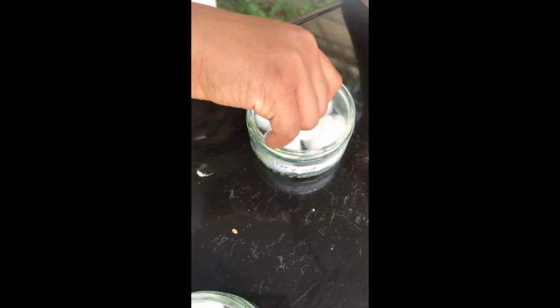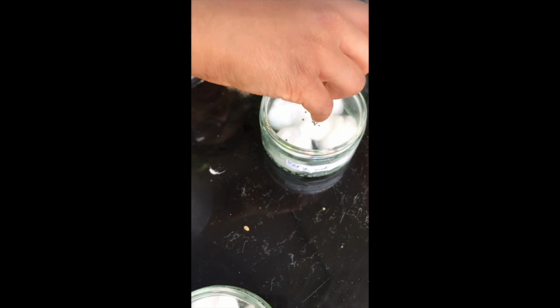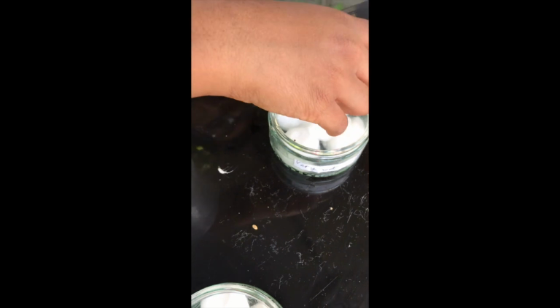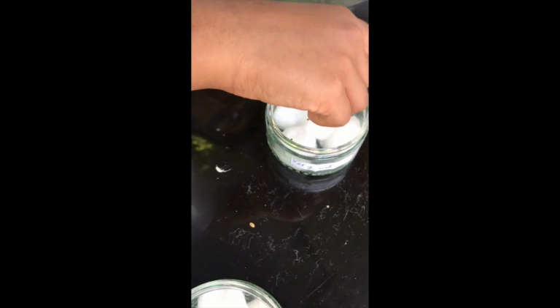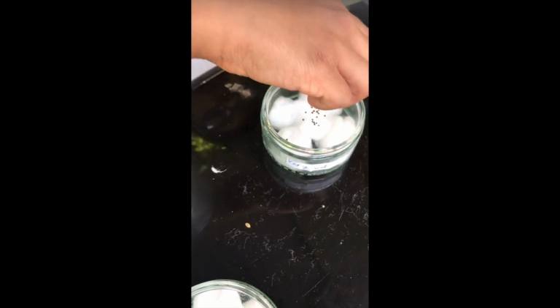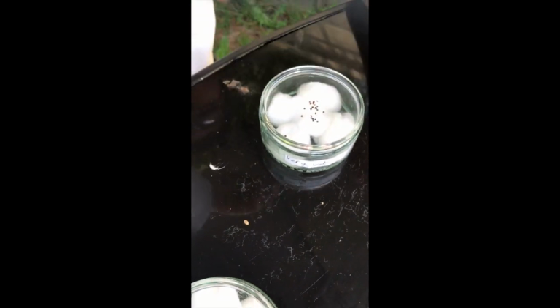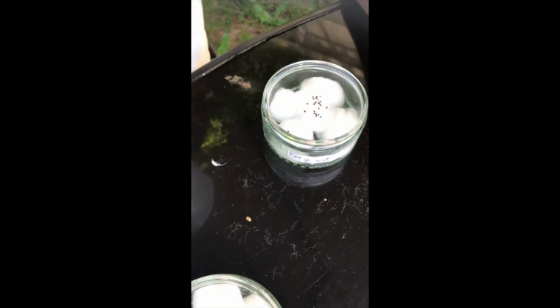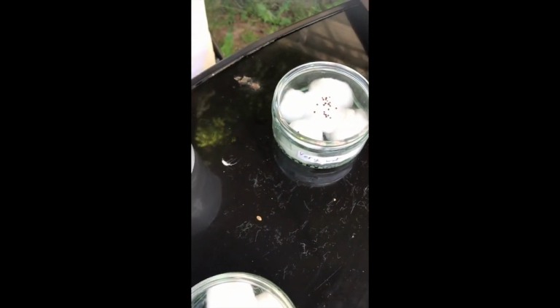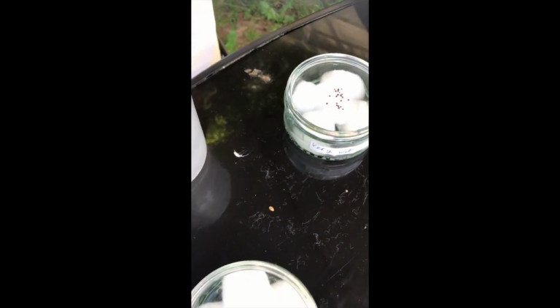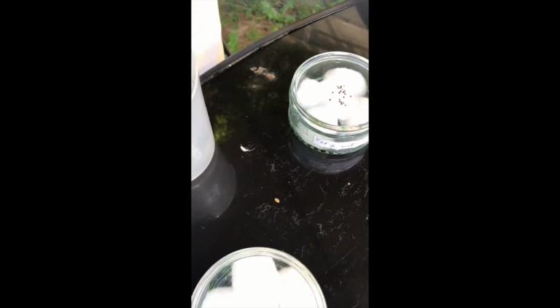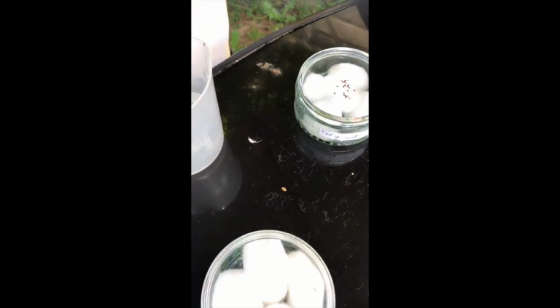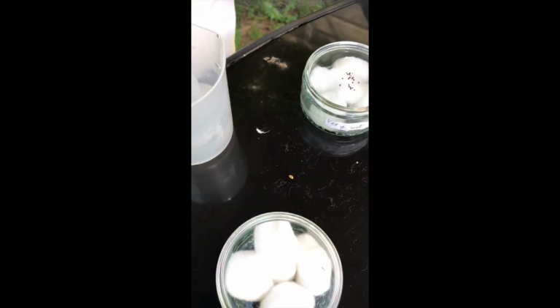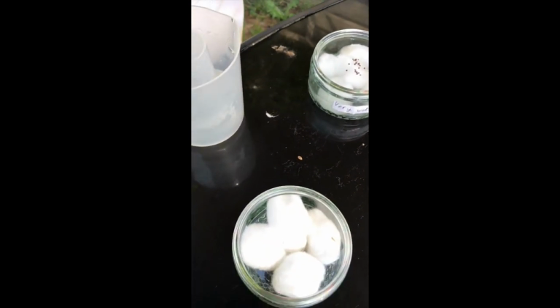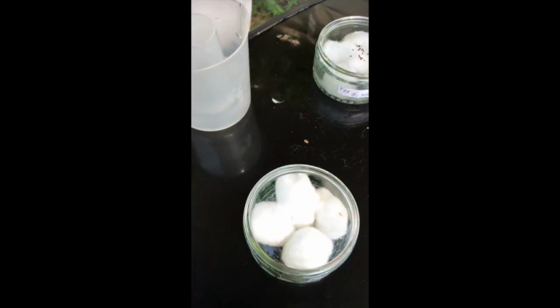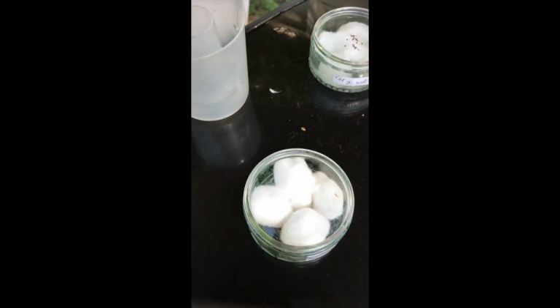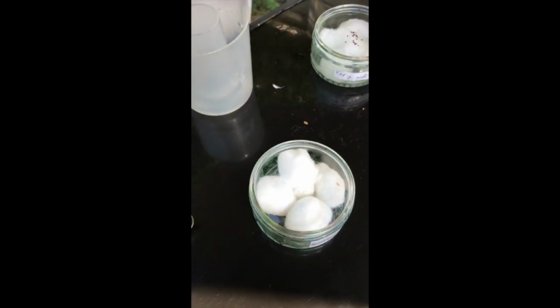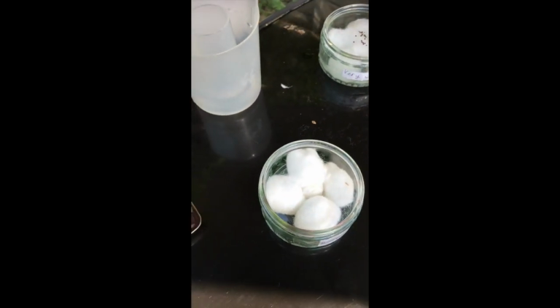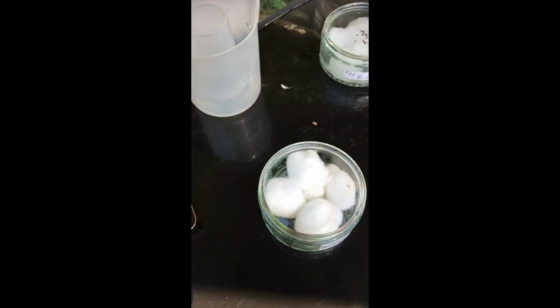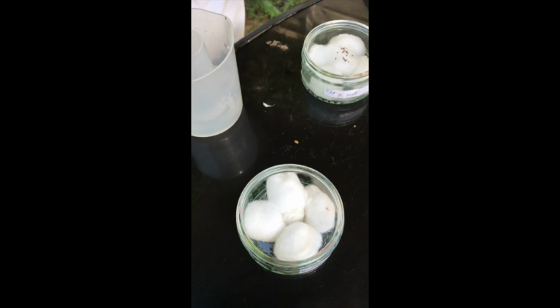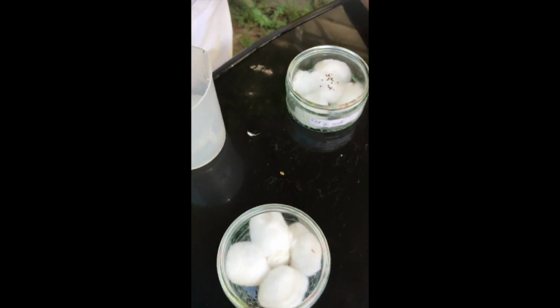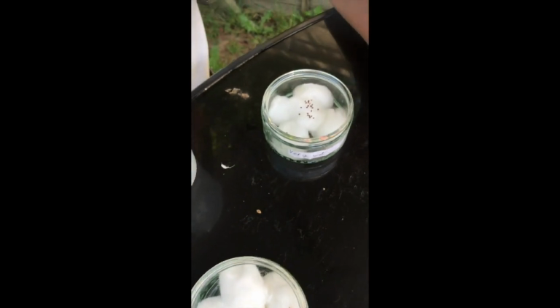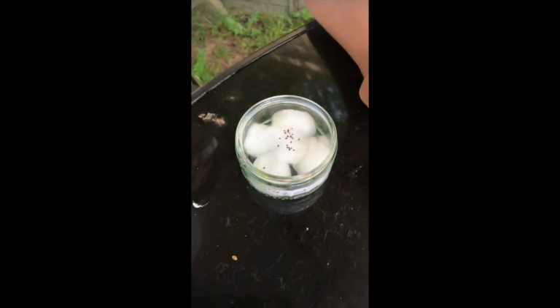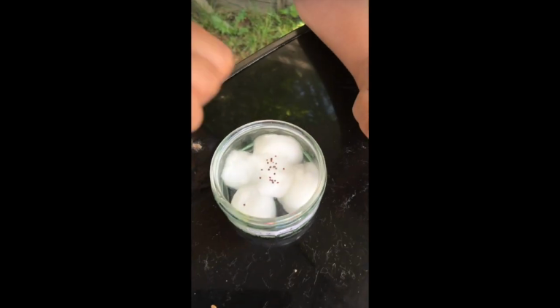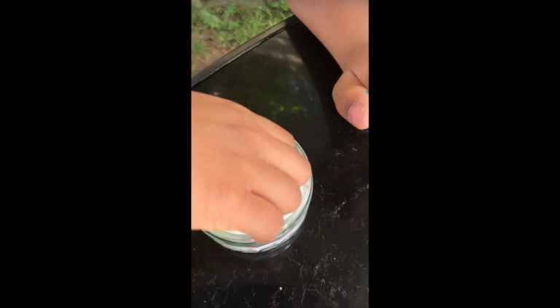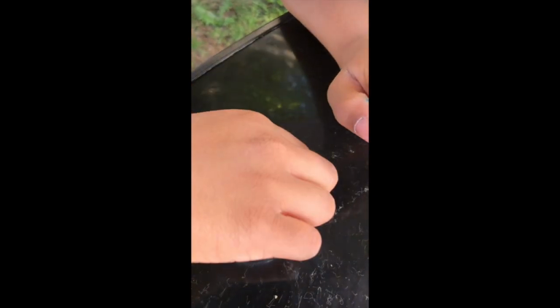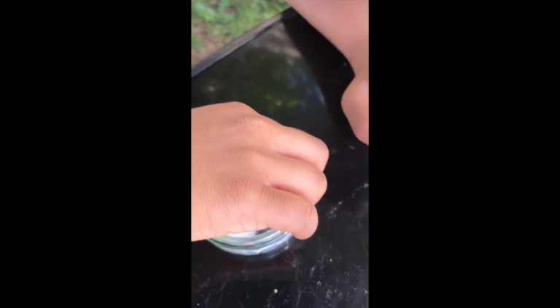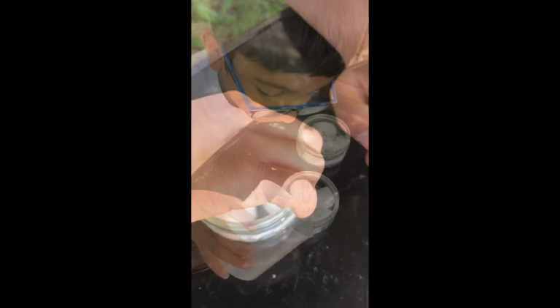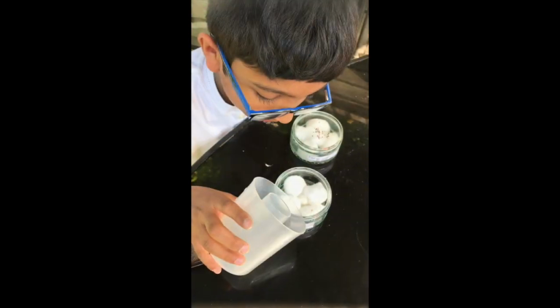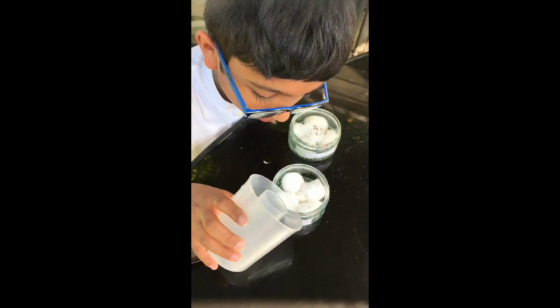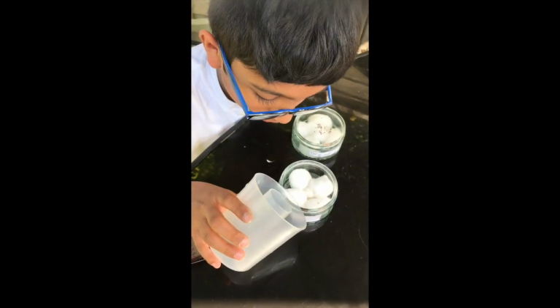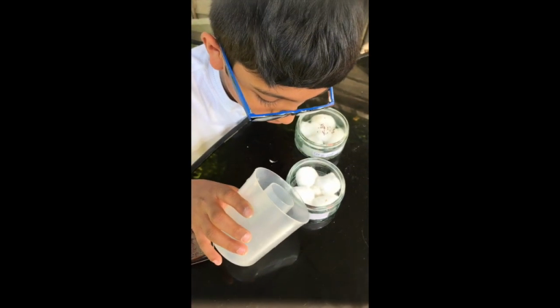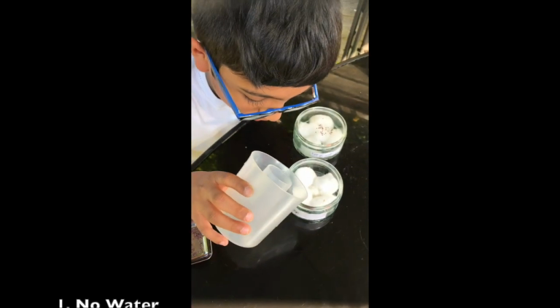It might take 7 or 14 days or a month to make this grow. Add a little bit of water to the damp one.